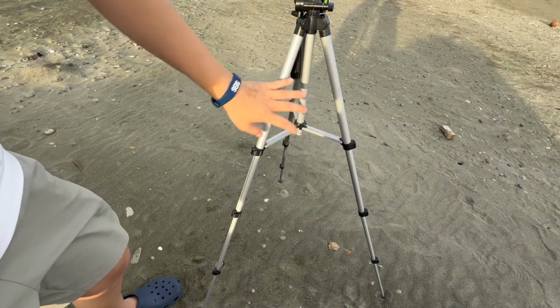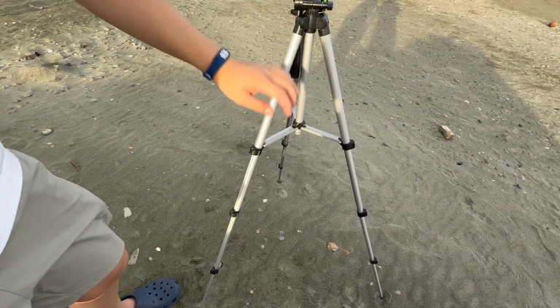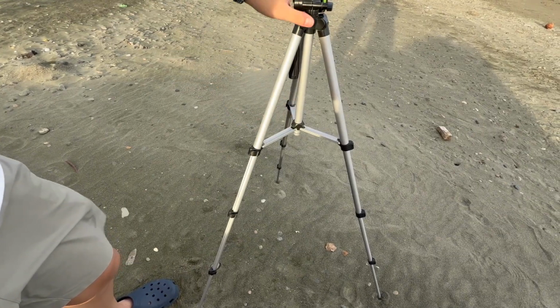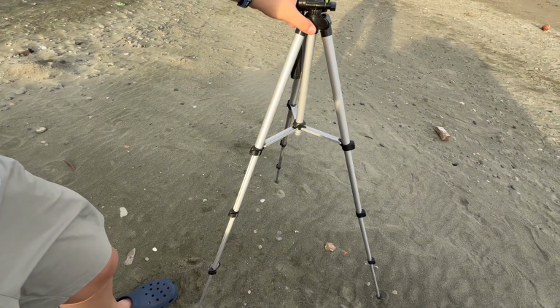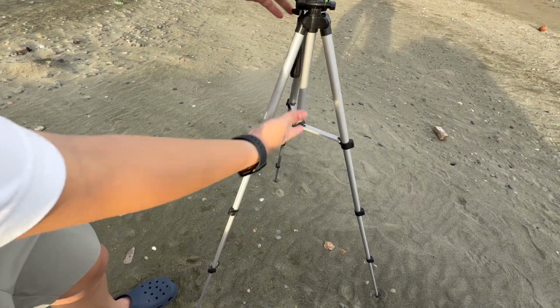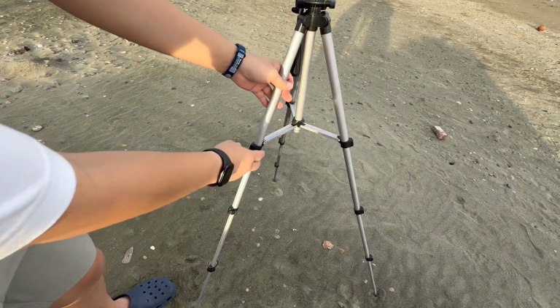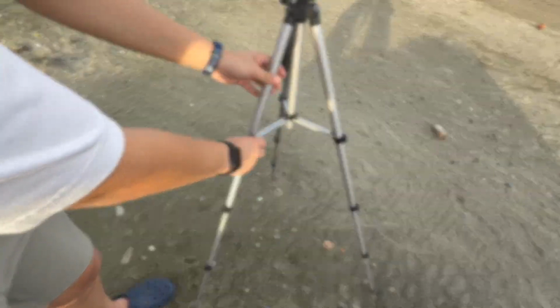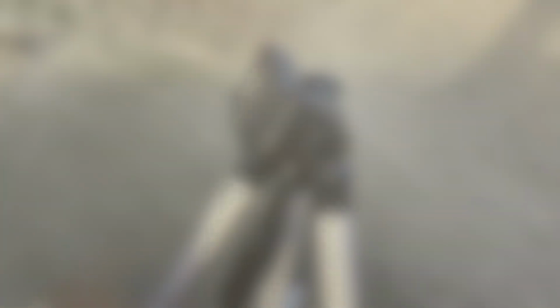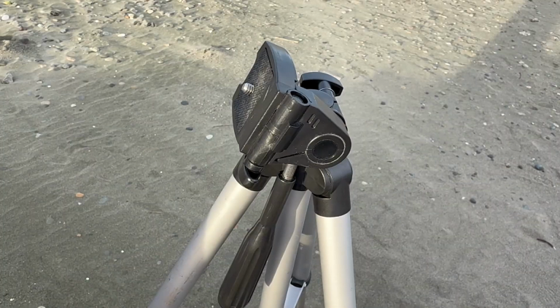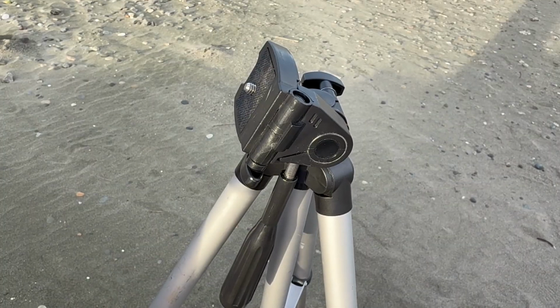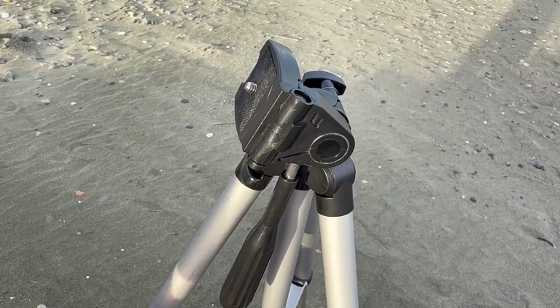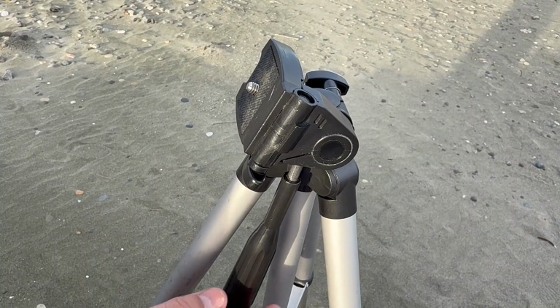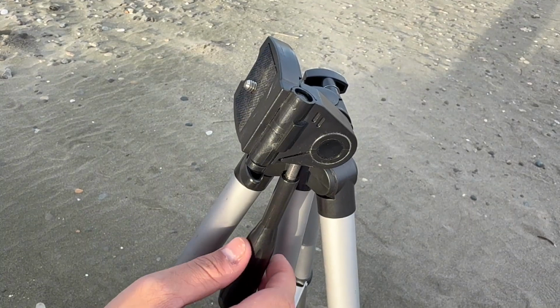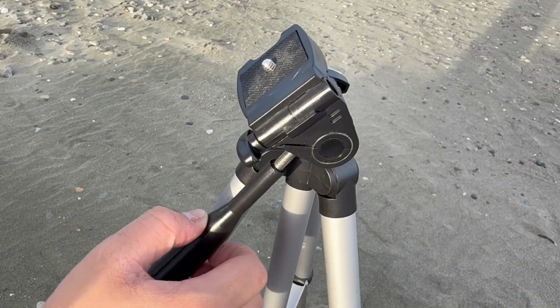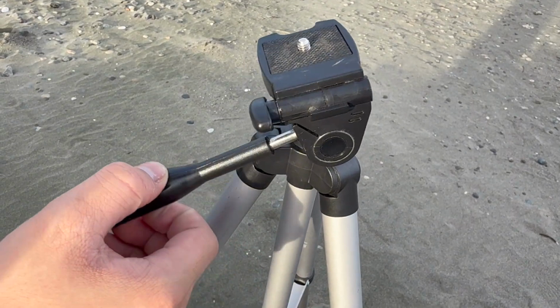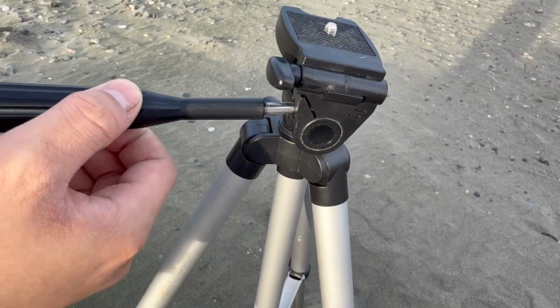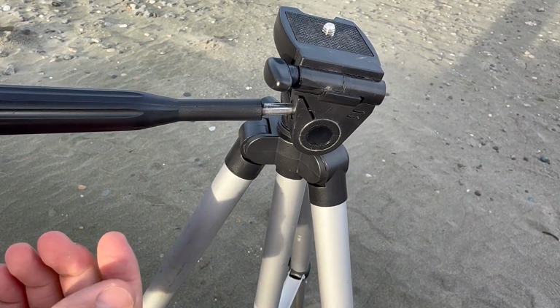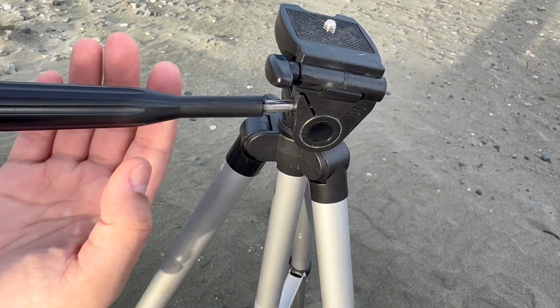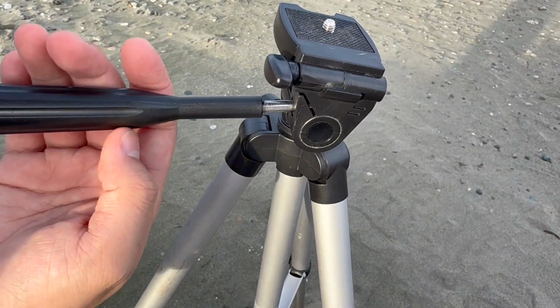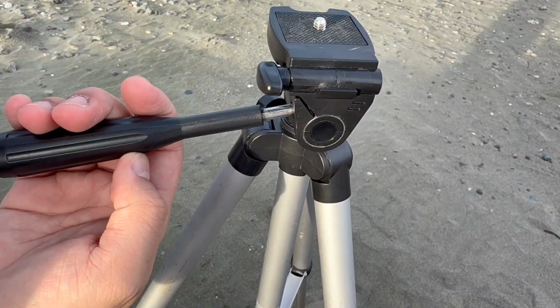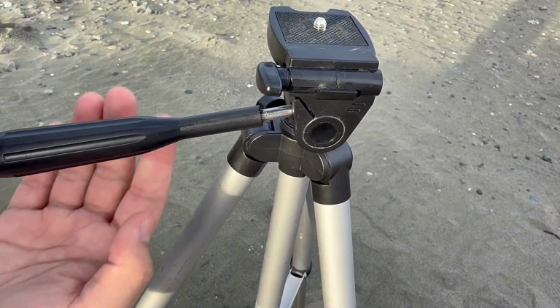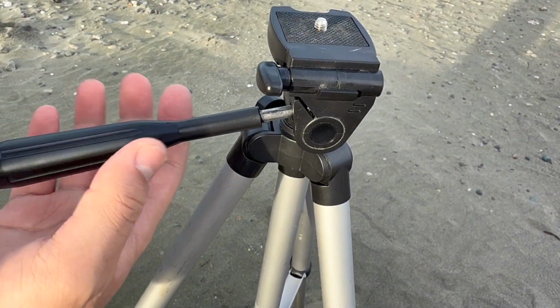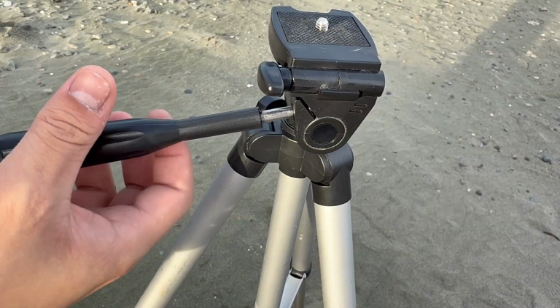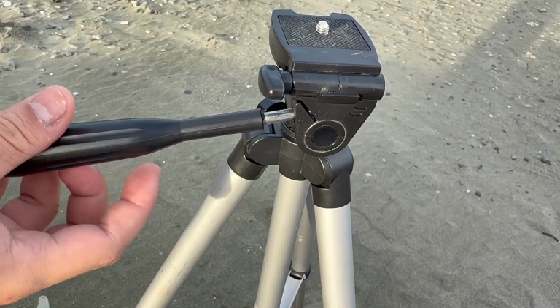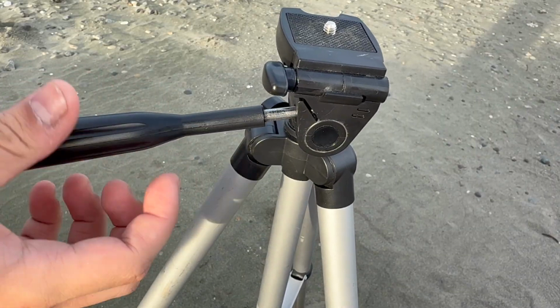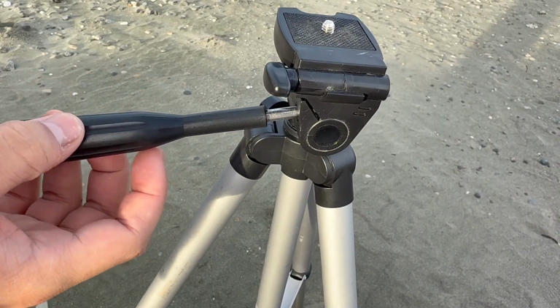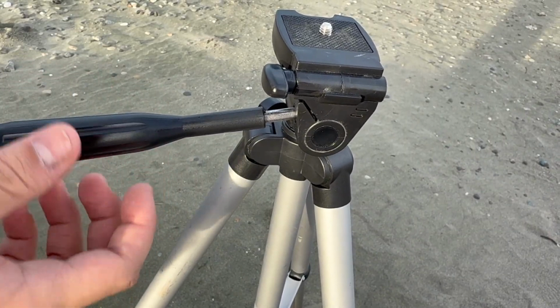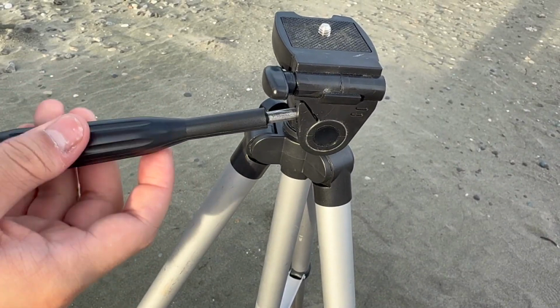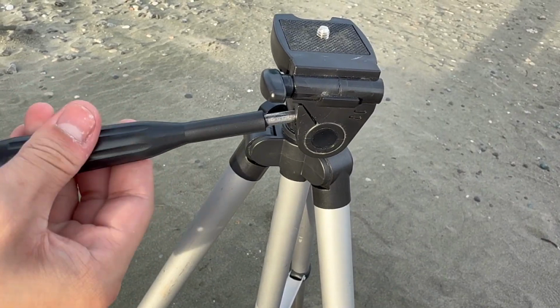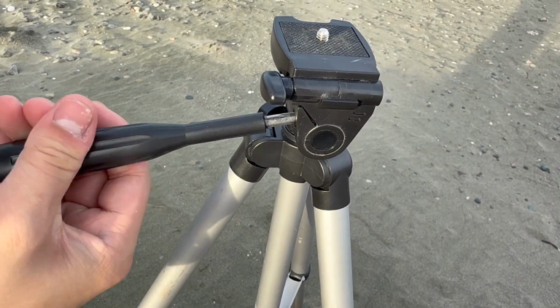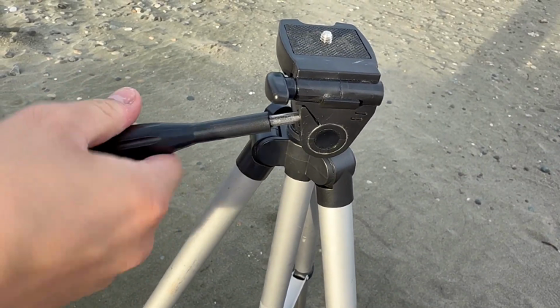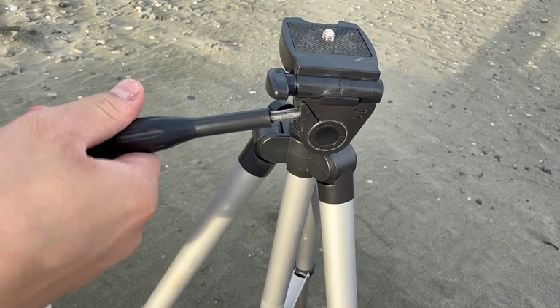Obviously we're in sand so it won't be perfect. You can adjust the tripod by using this lever — you can loosen it by rotating counterclockwise and tighten it by rotating clockwise, and that way it won't move anymore.